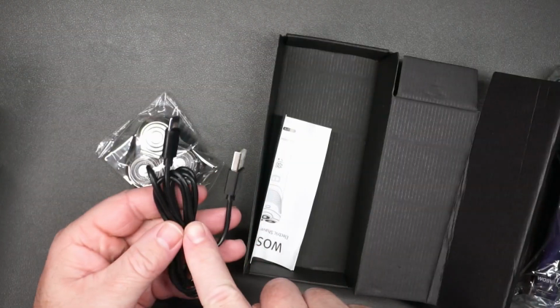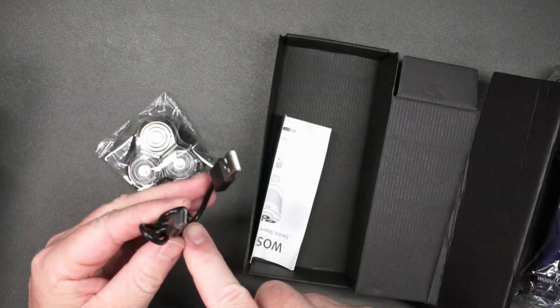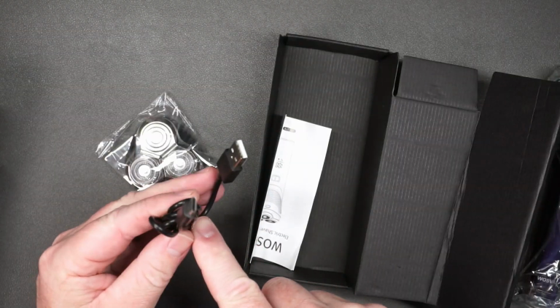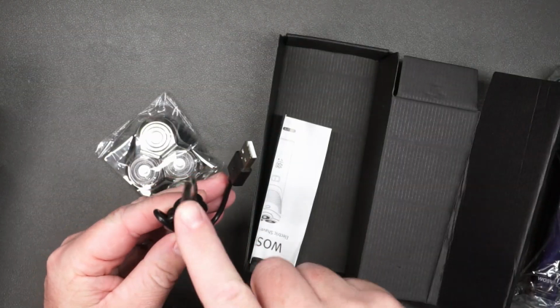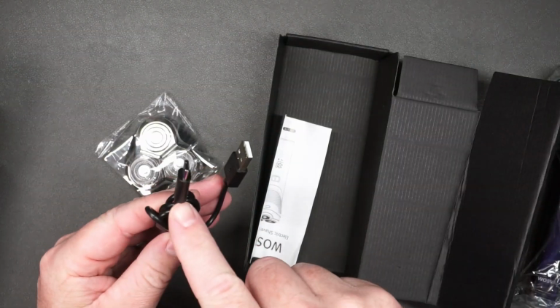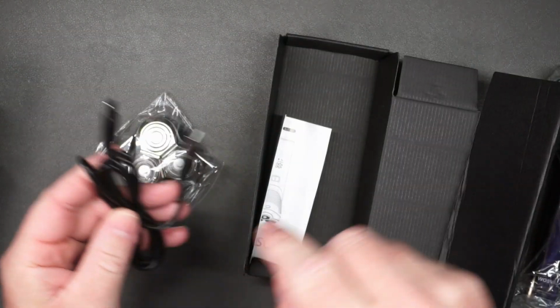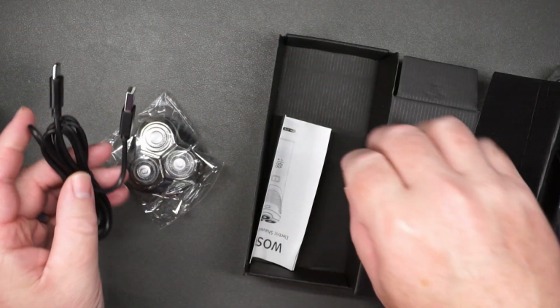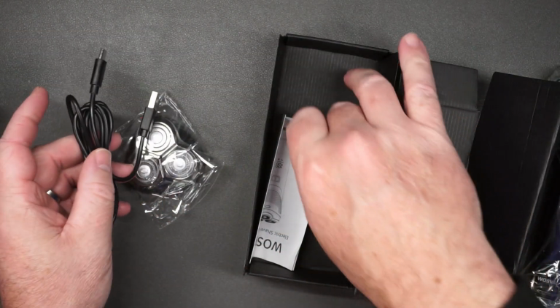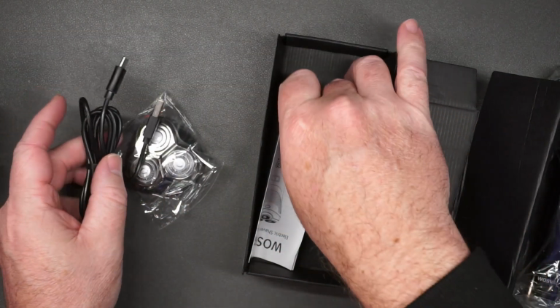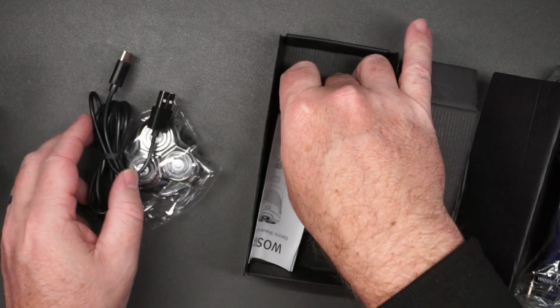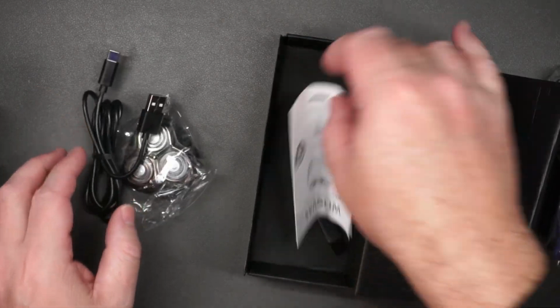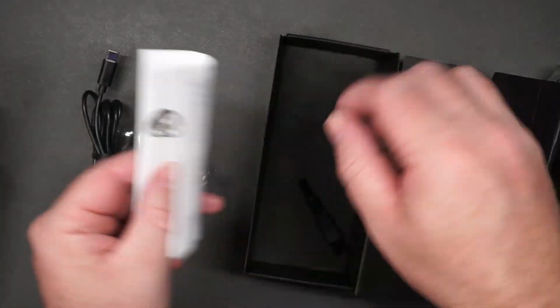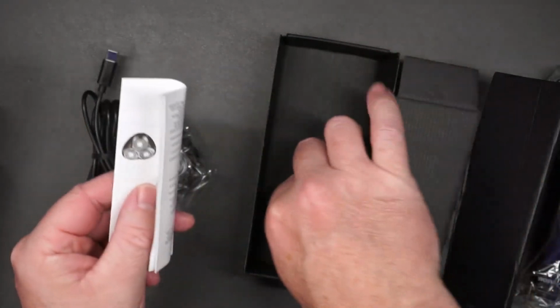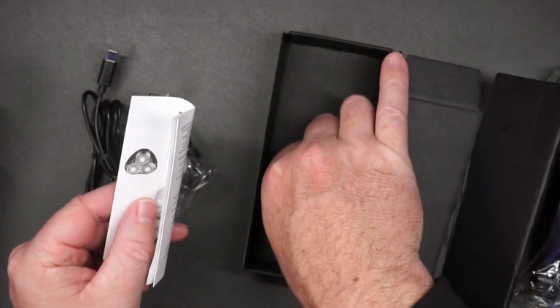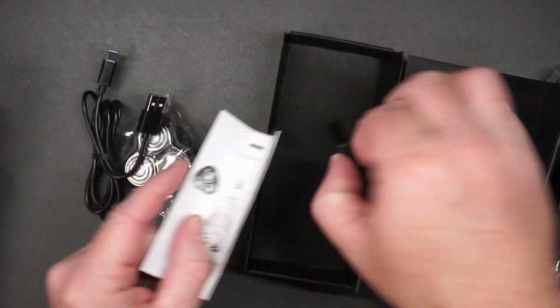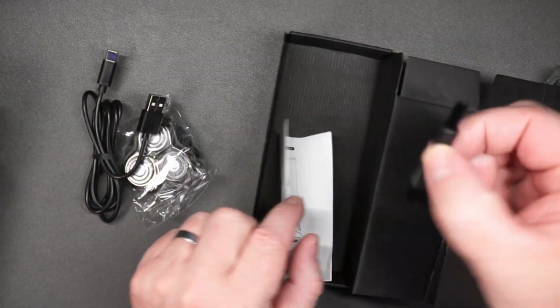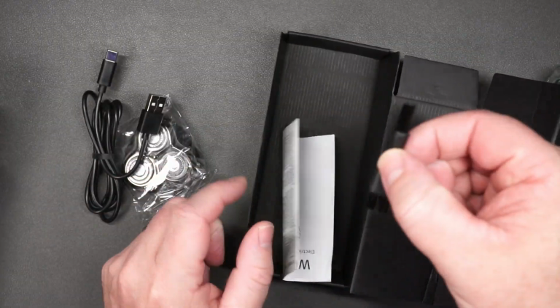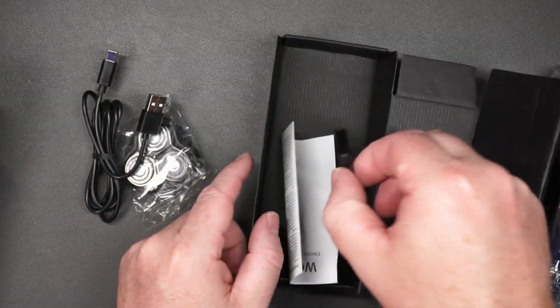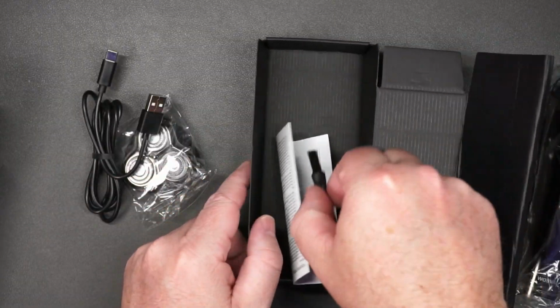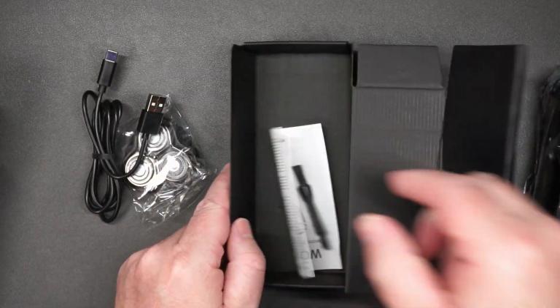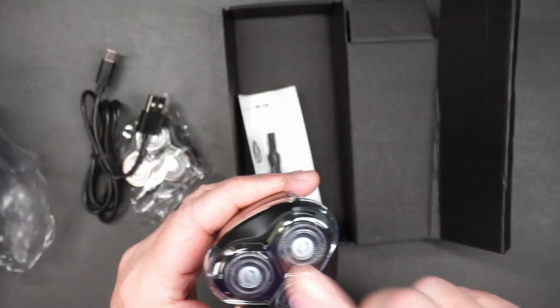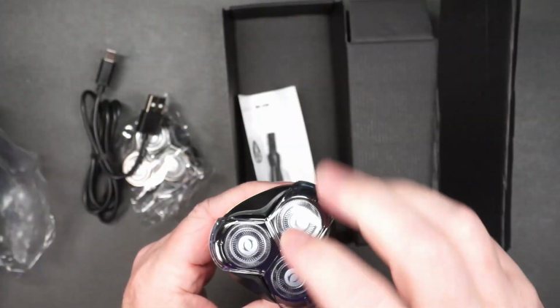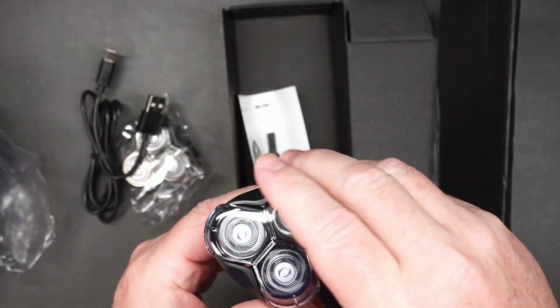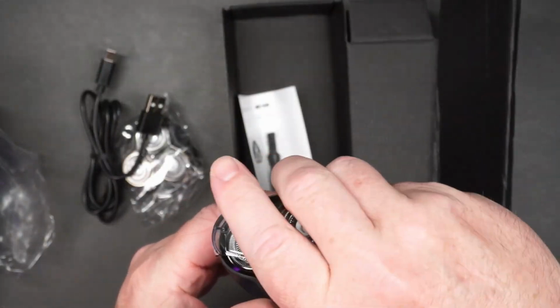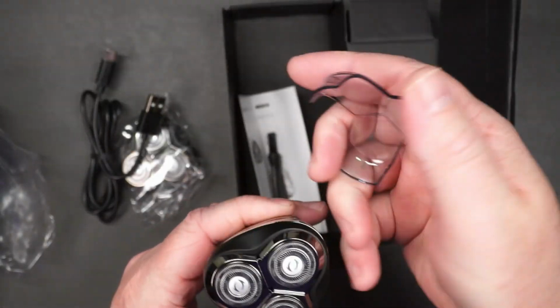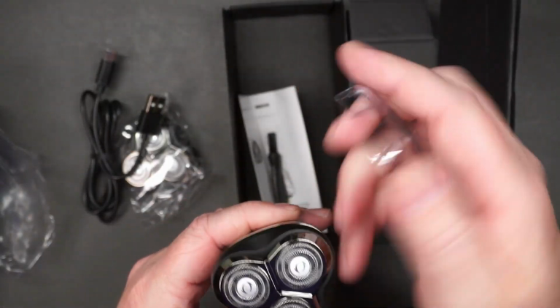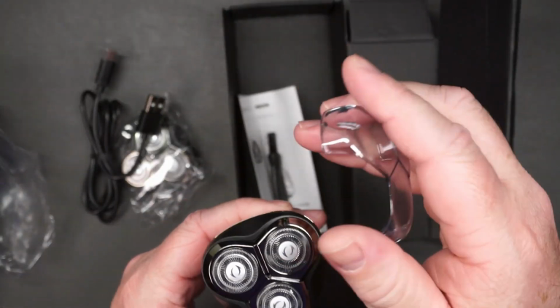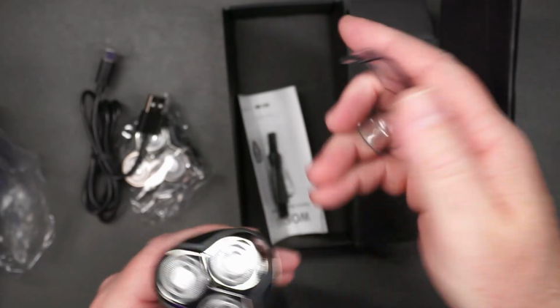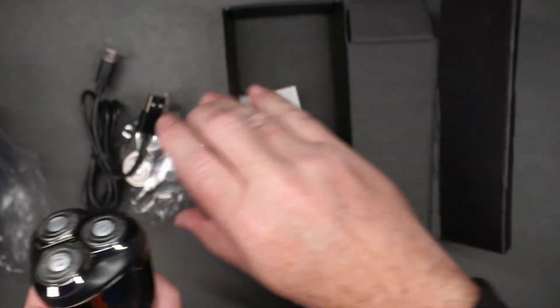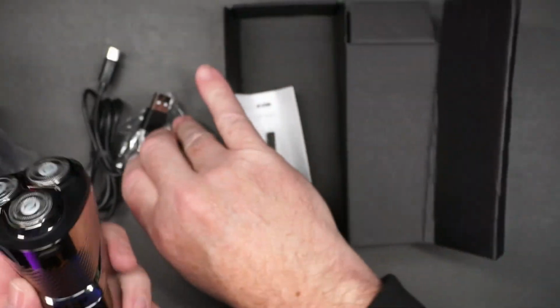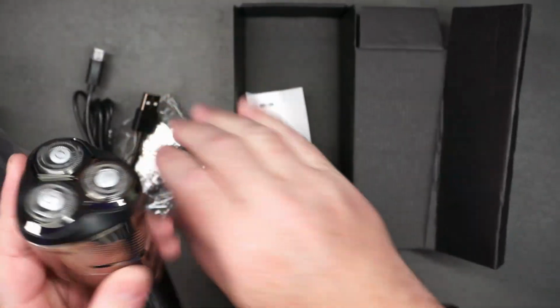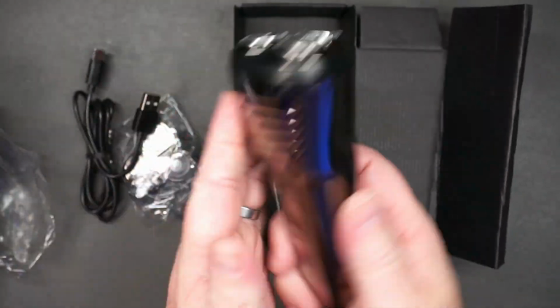It also comes with a USB-C charging cable, a manual, a little brush, and the shaver comes with a little protective cover.